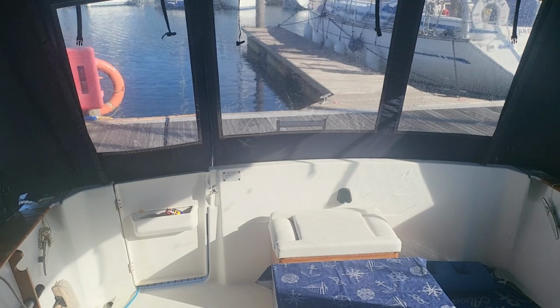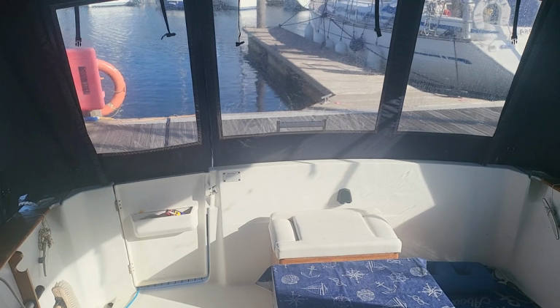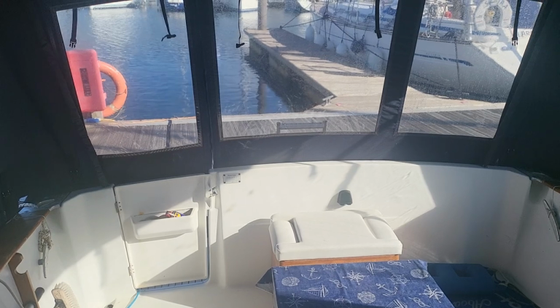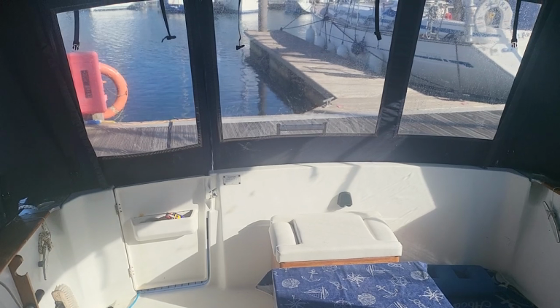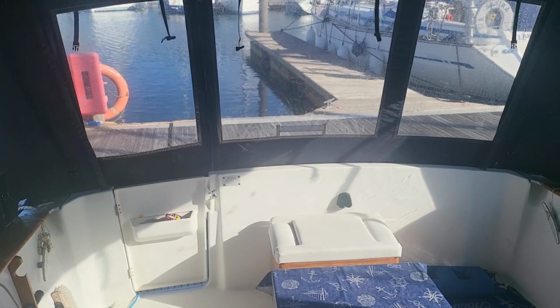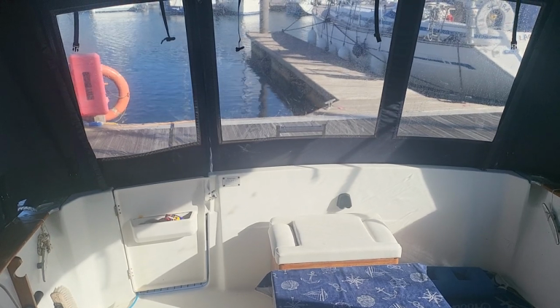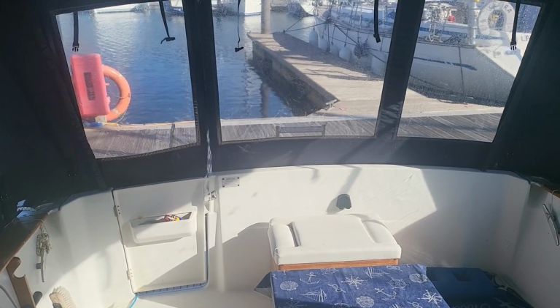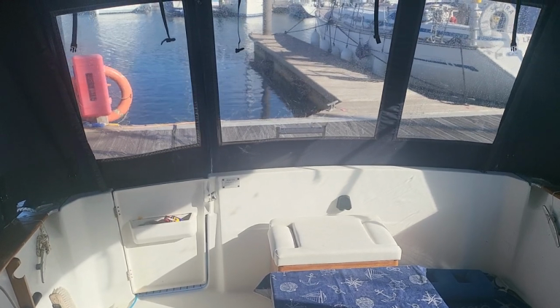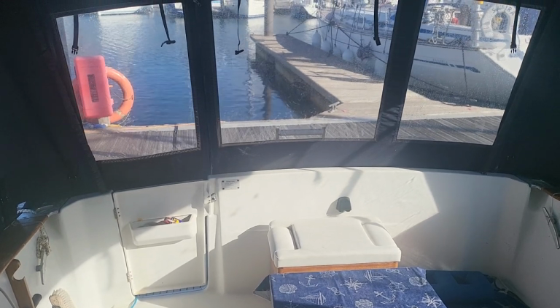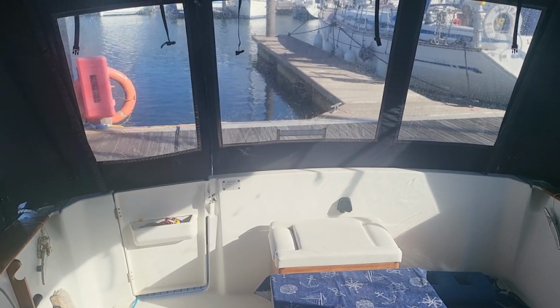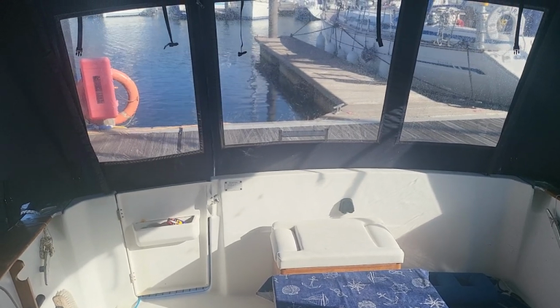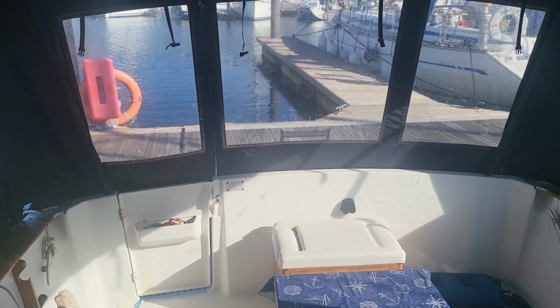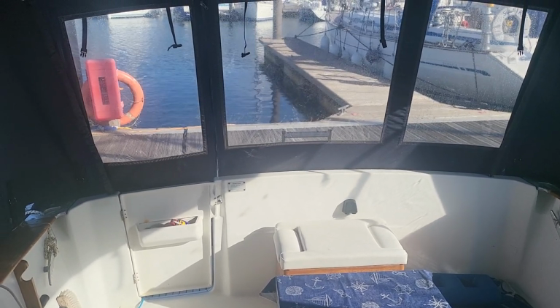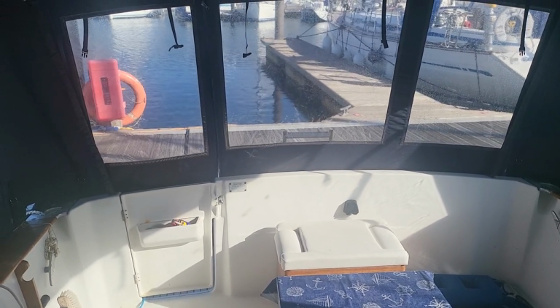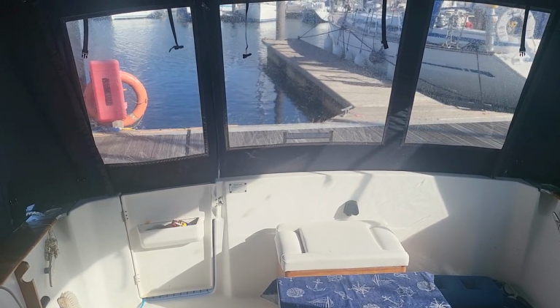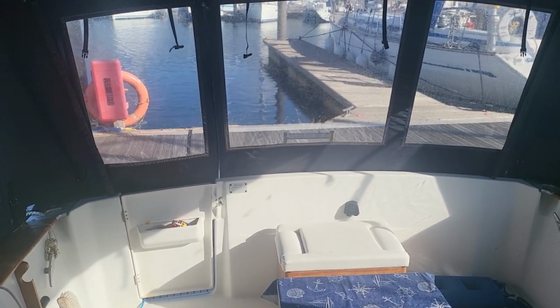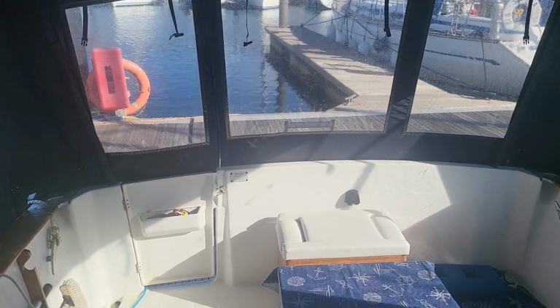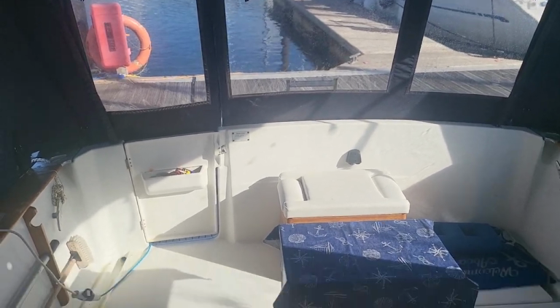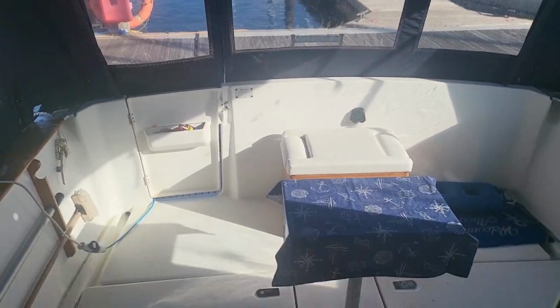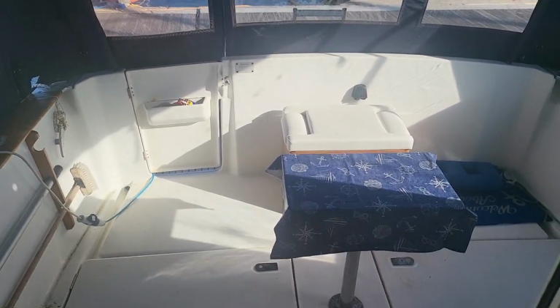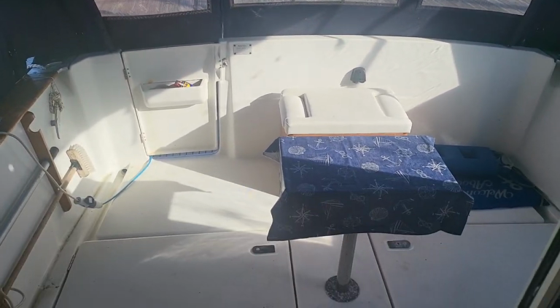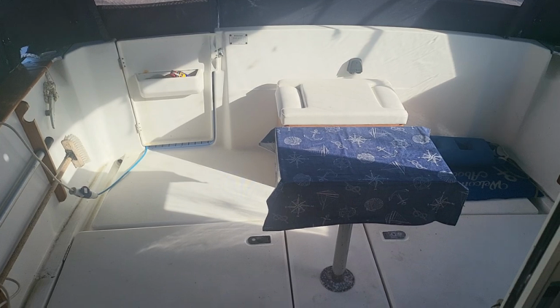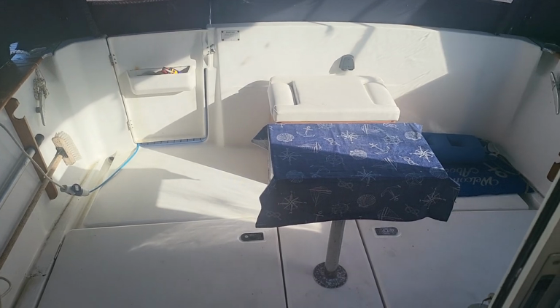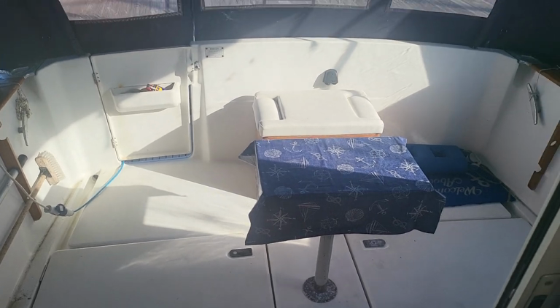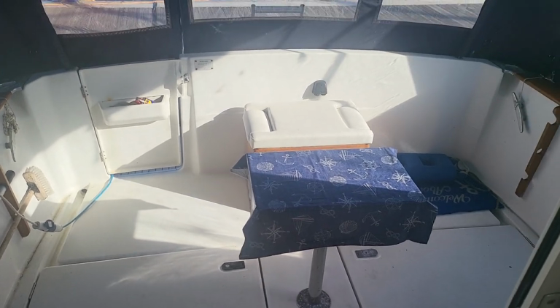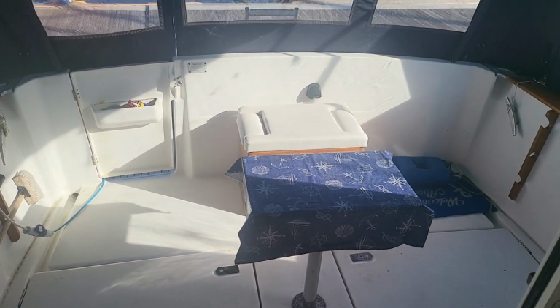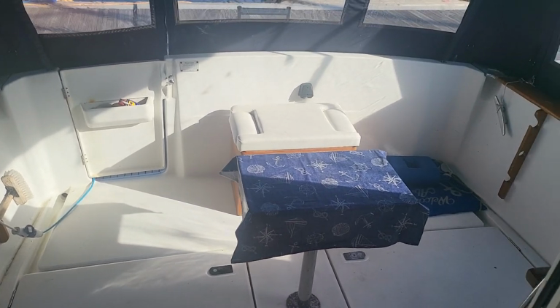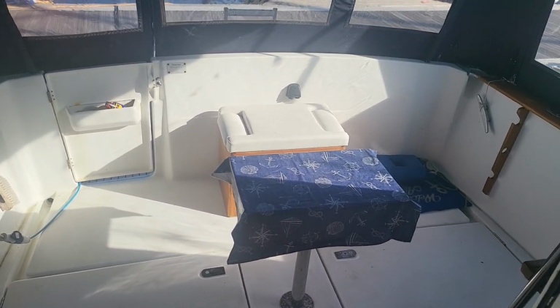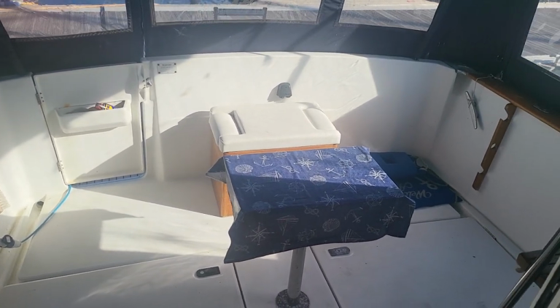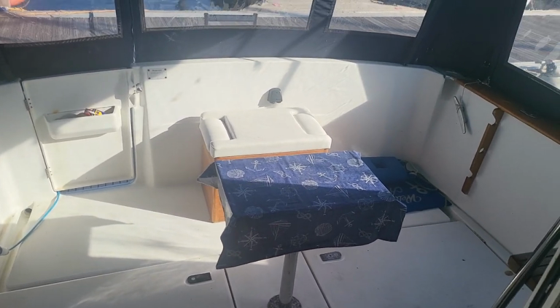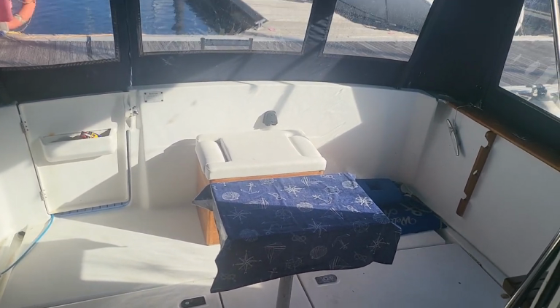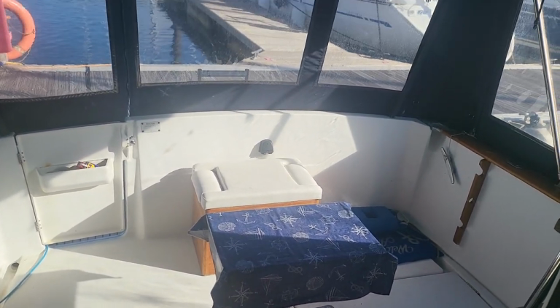Ian Sorkins, Boatjet Scotland, aboard the Beneteau Antares 9. A lovely sunny day here, makes a nice change.